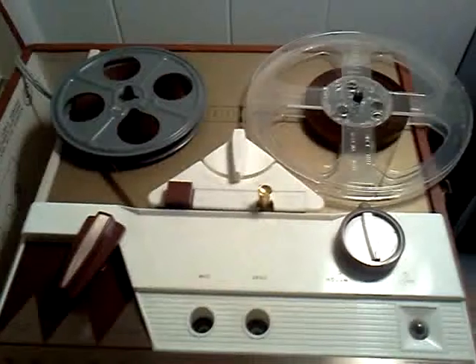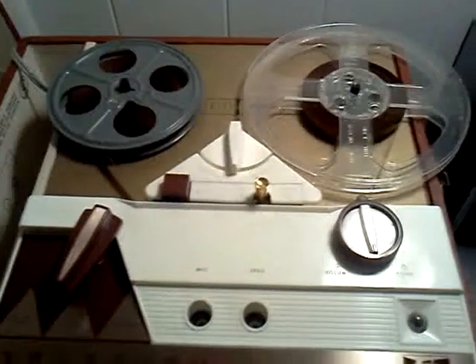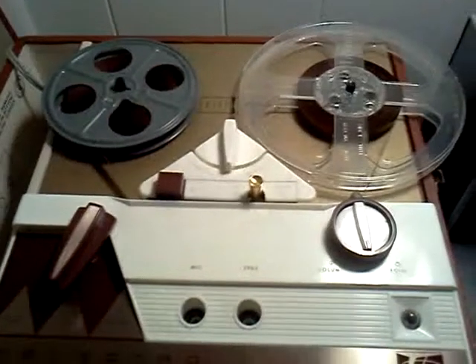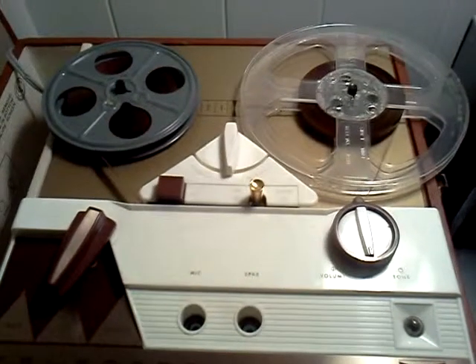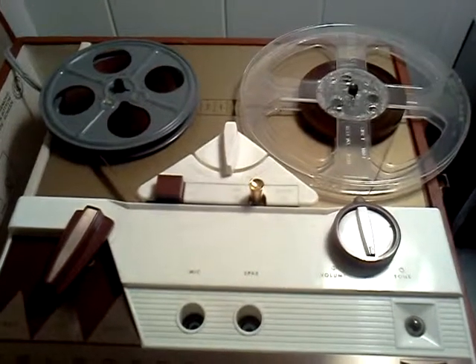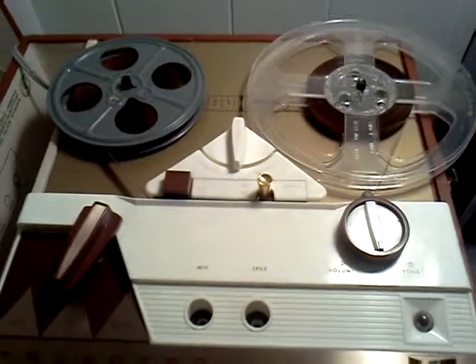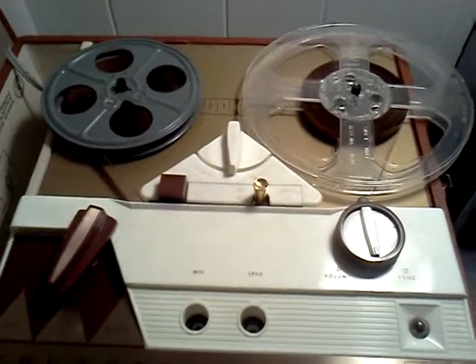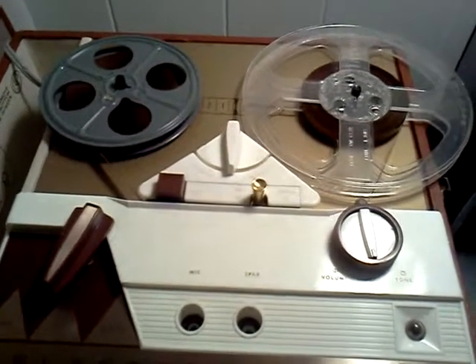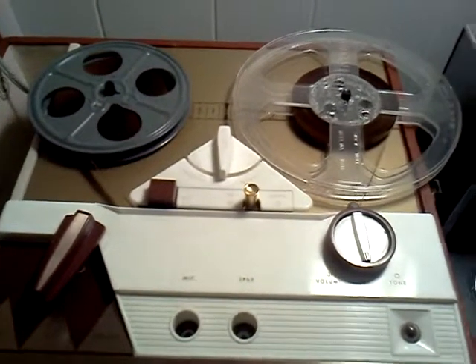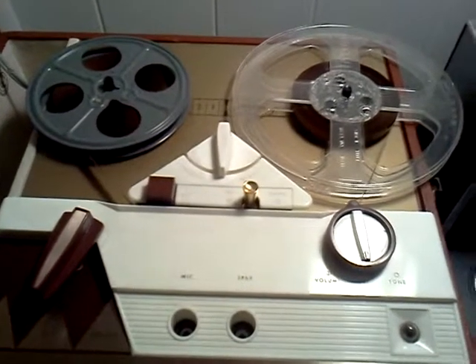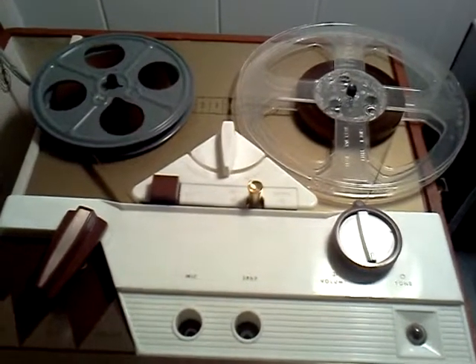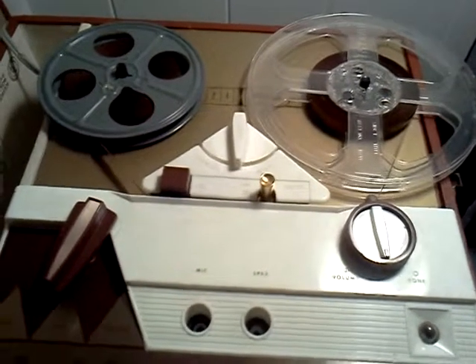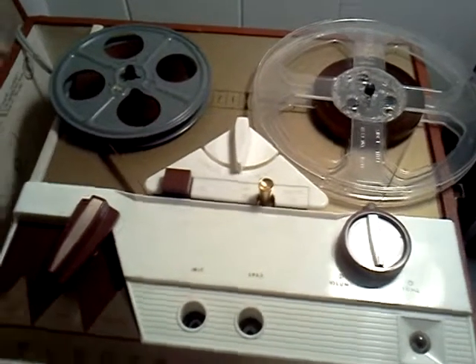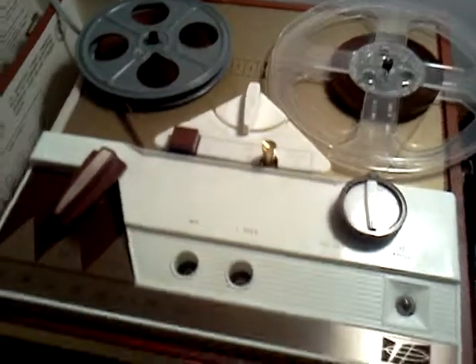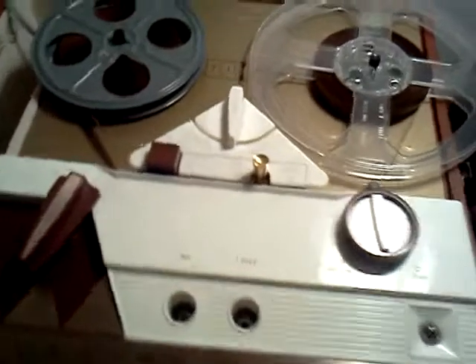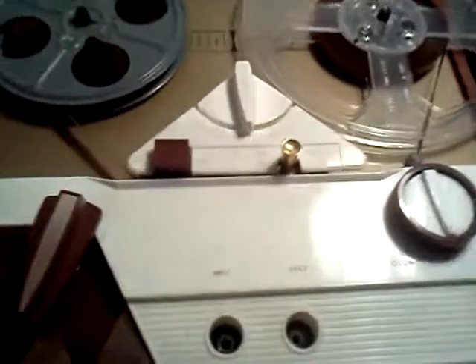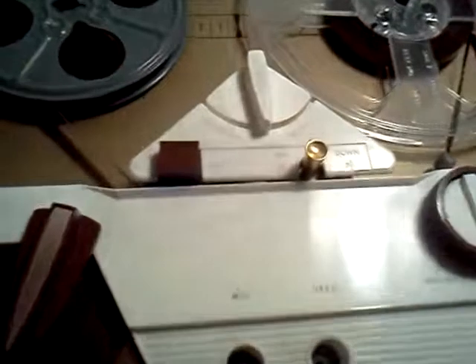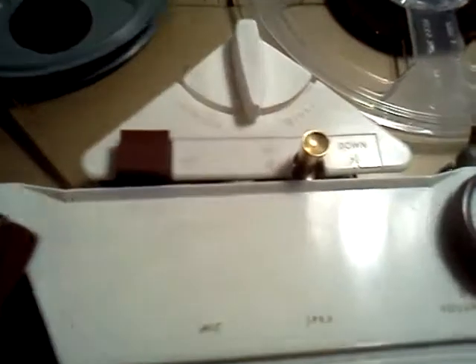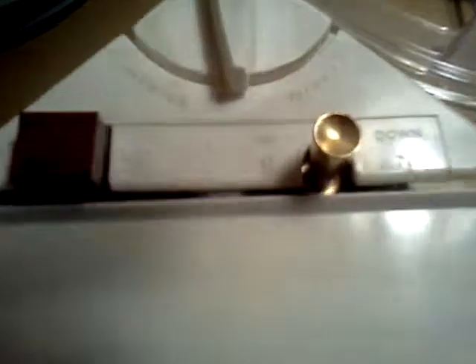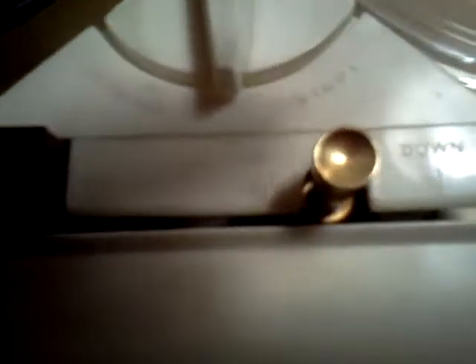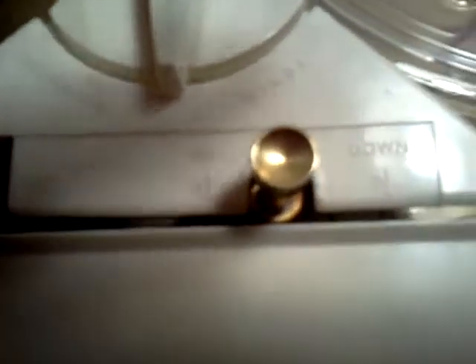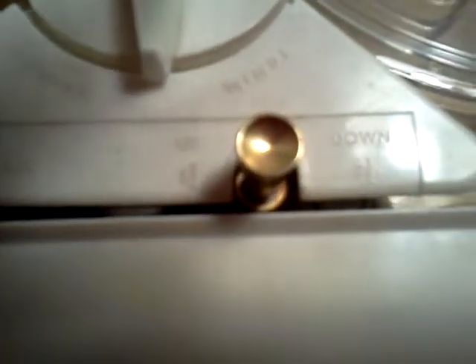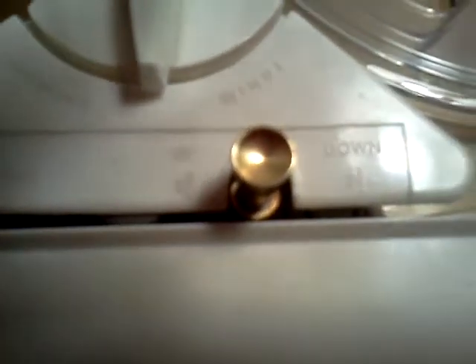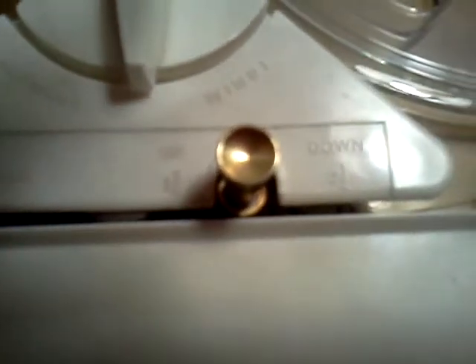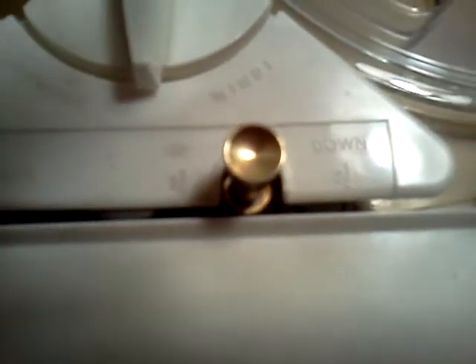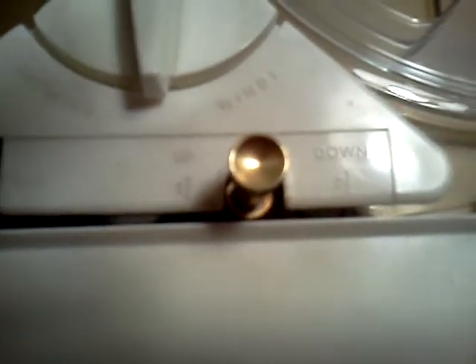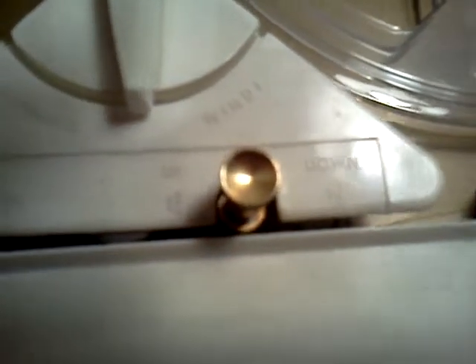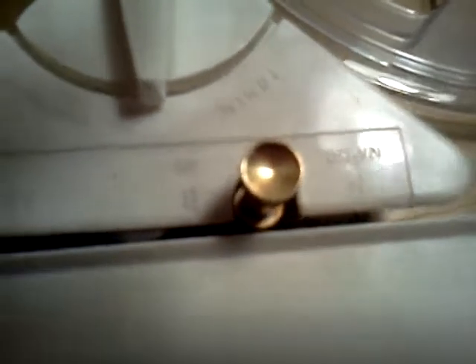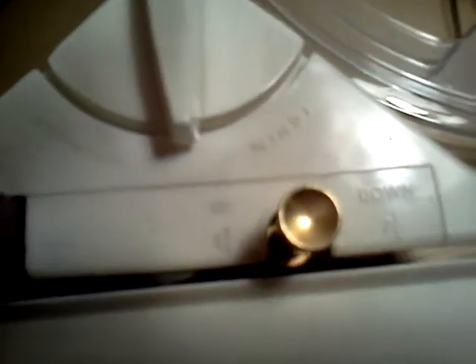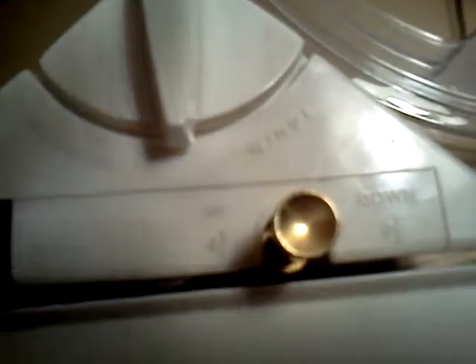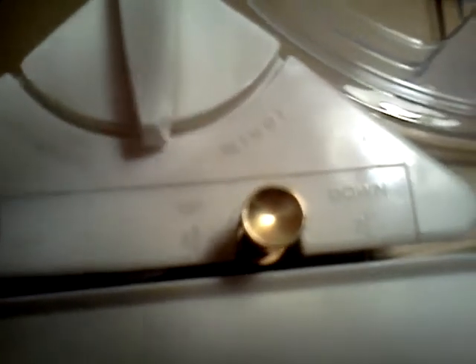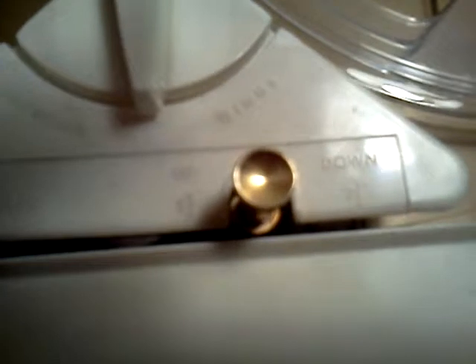This is a Telectro reel-to-reel tape recorder. It runs at three and three-fourths and seven and a half inches per second speed.